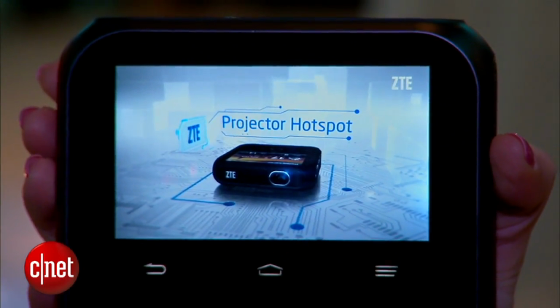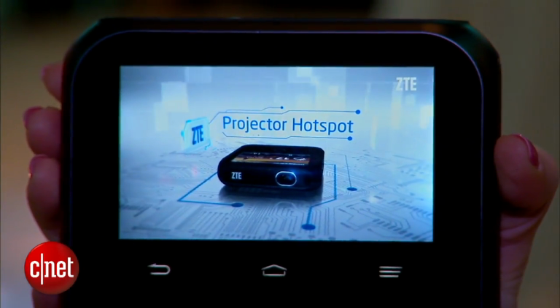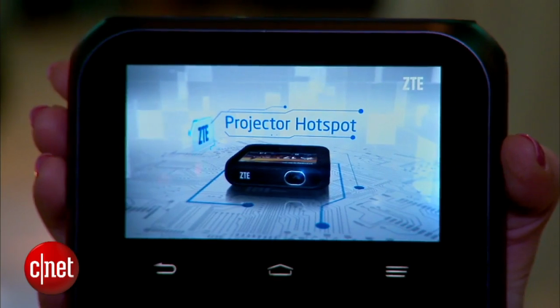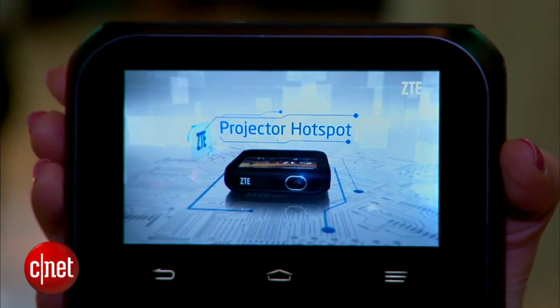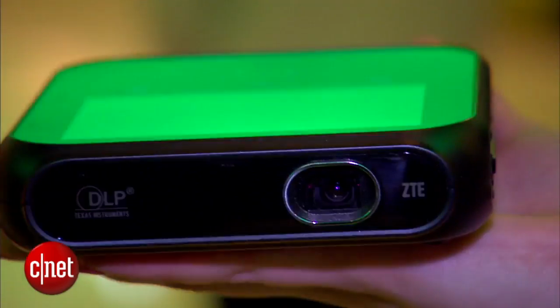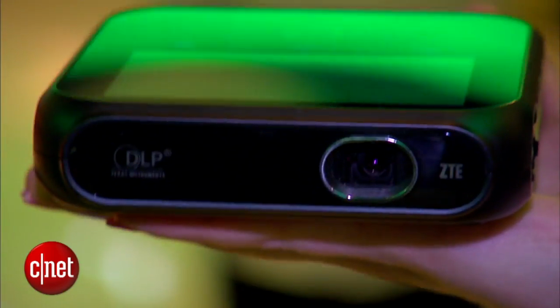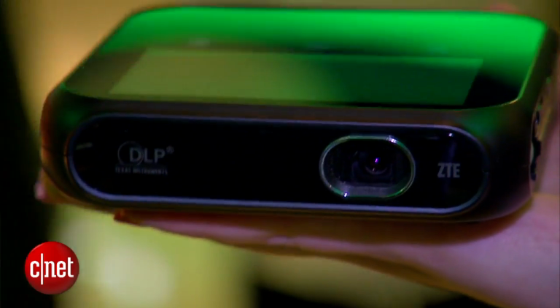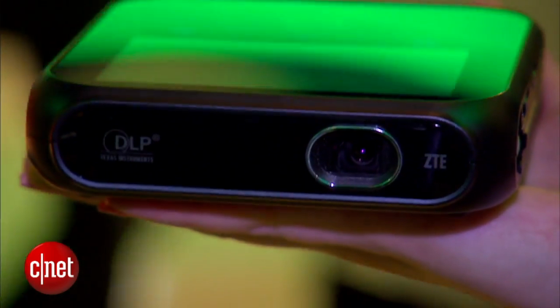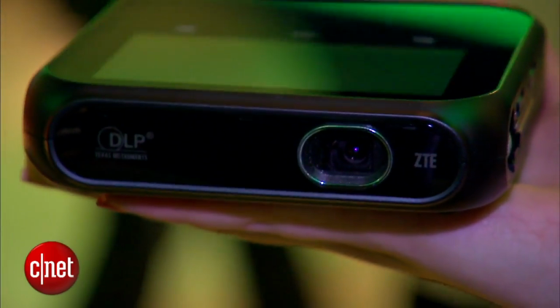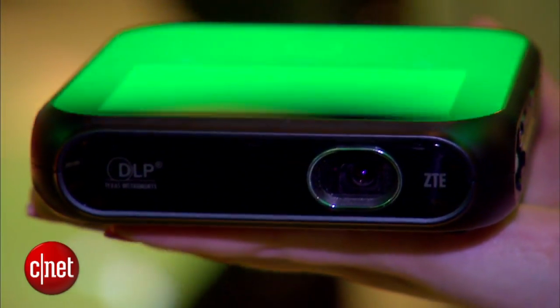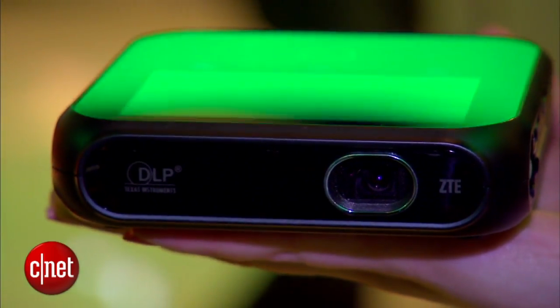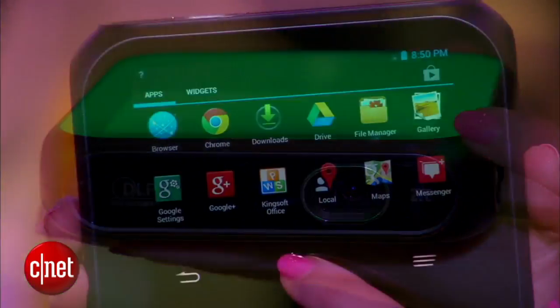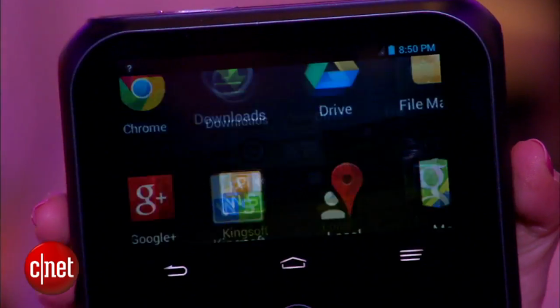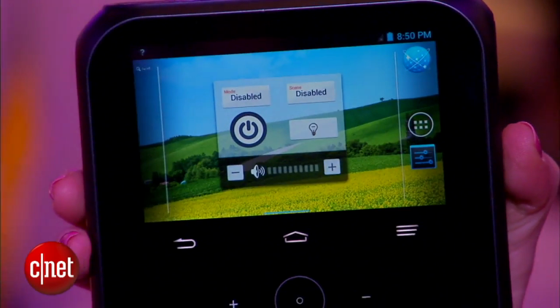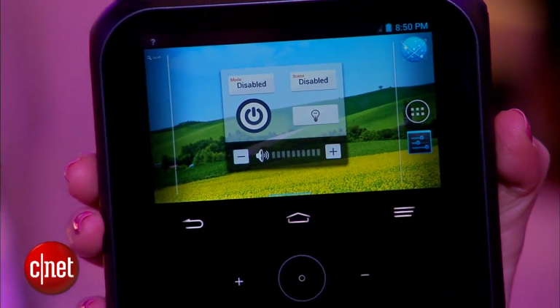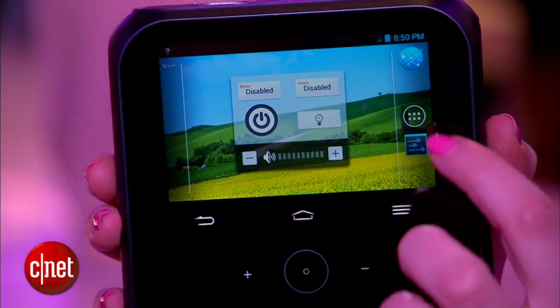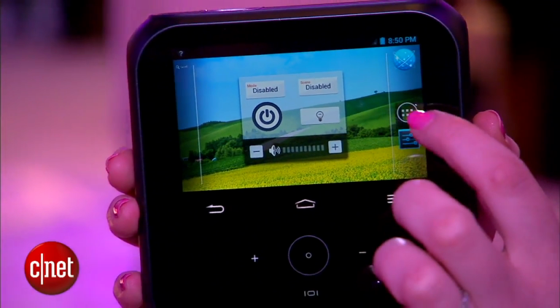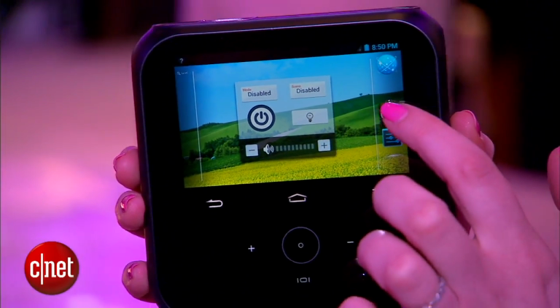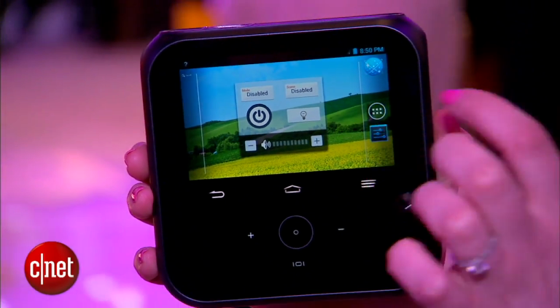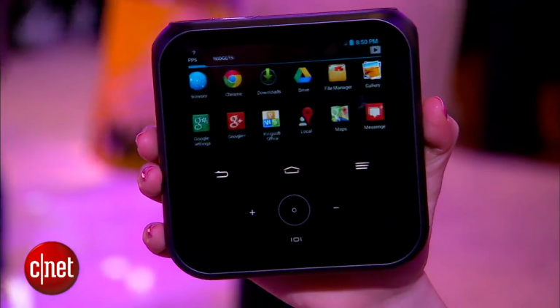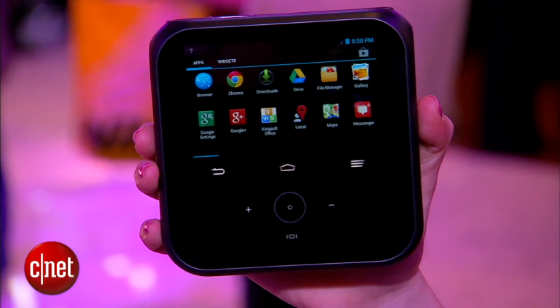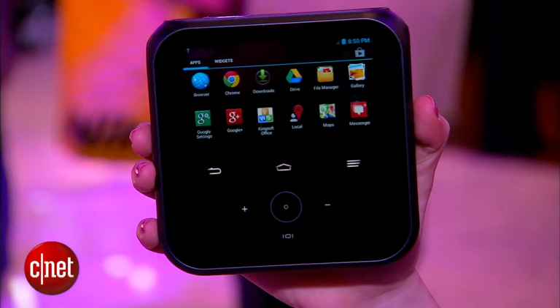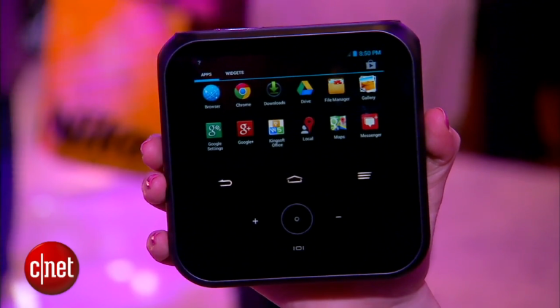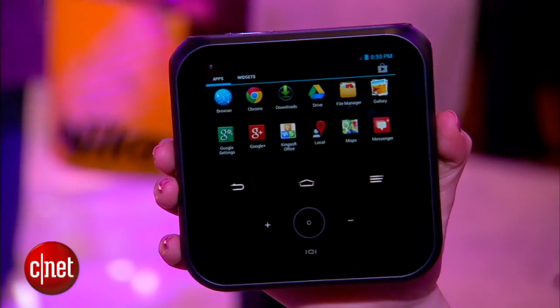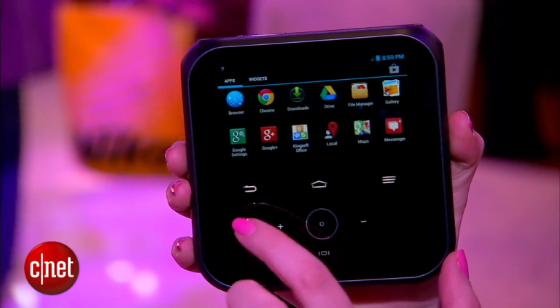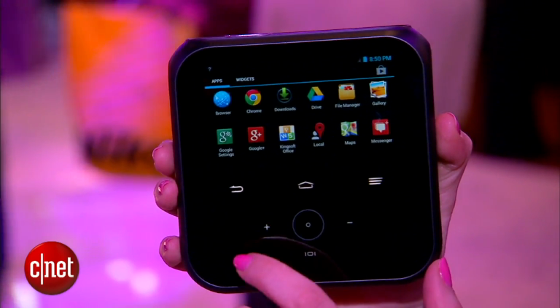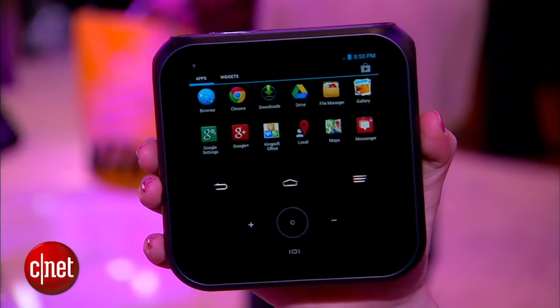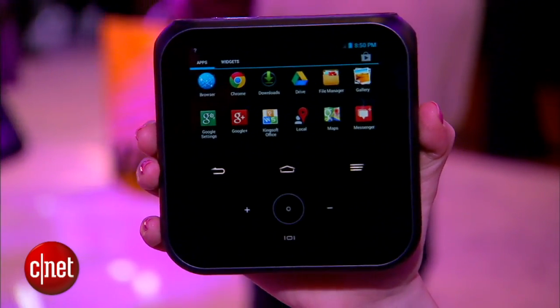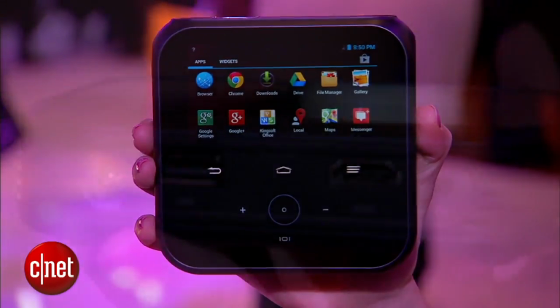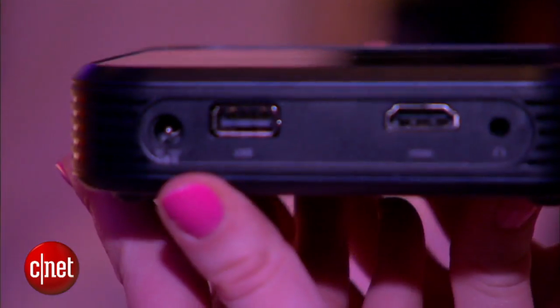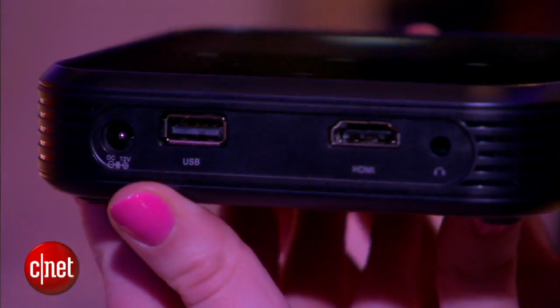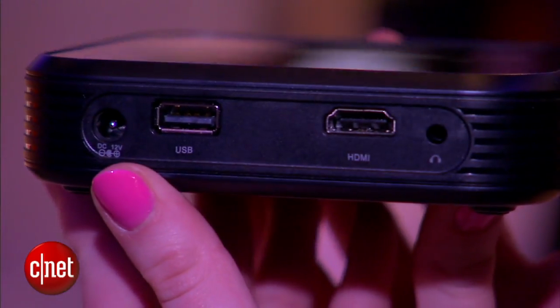It's a little over an inch thick and it's pretty light actually. On the front you have buttons to control the Android operating system, as well as a power button and a button to start the projector. Very simple controls here.